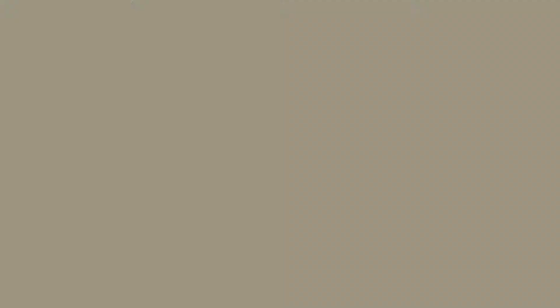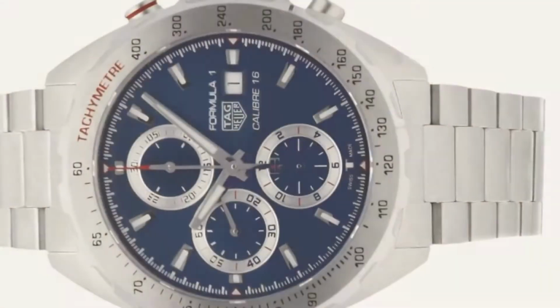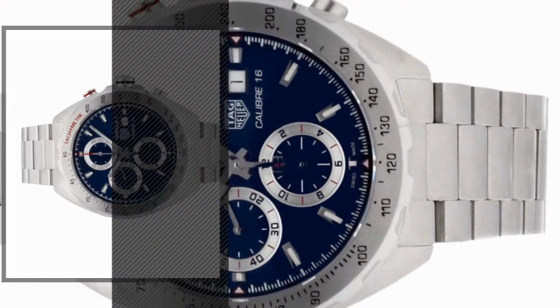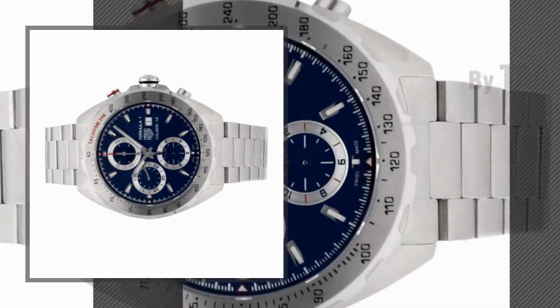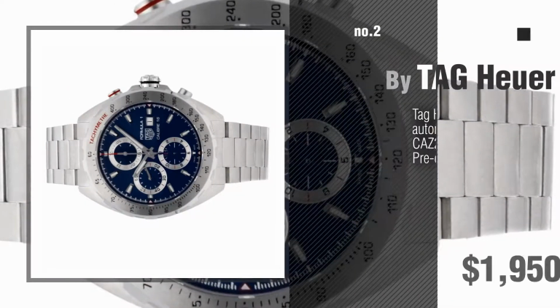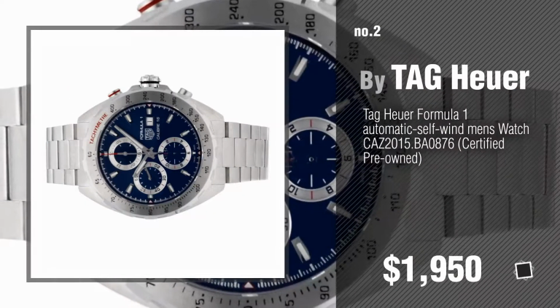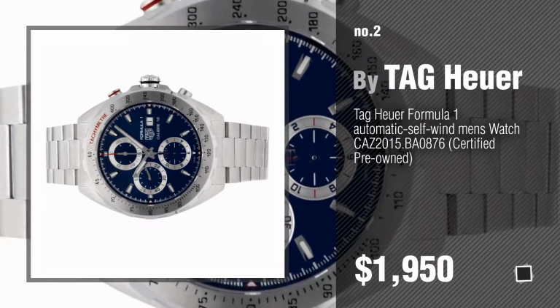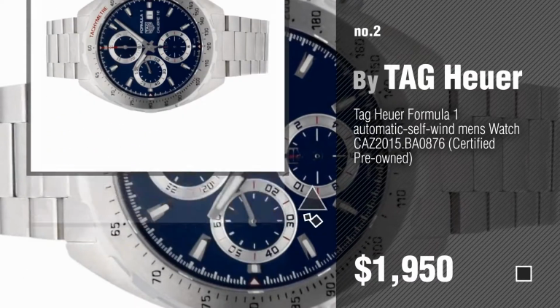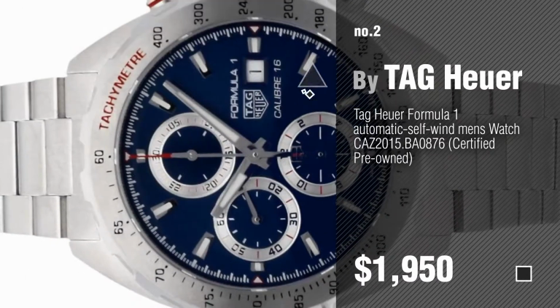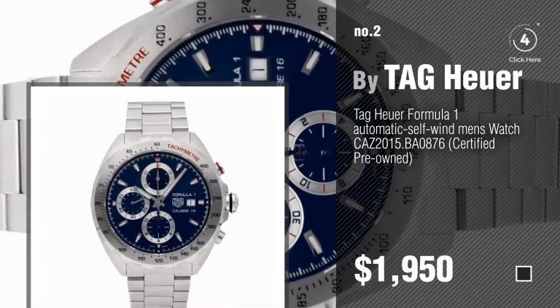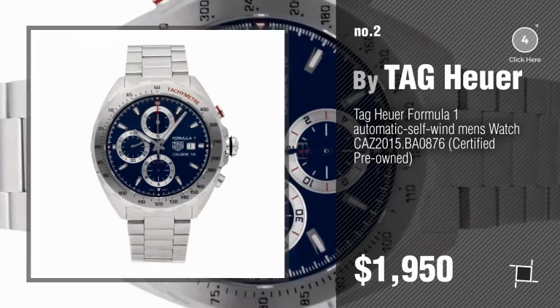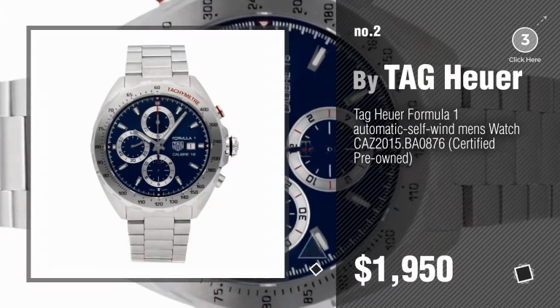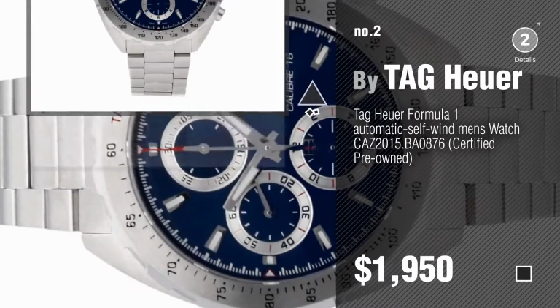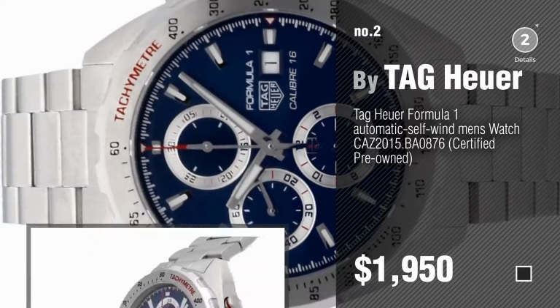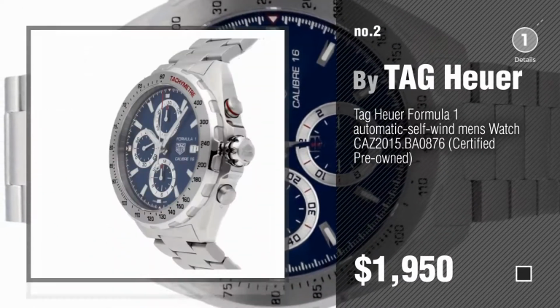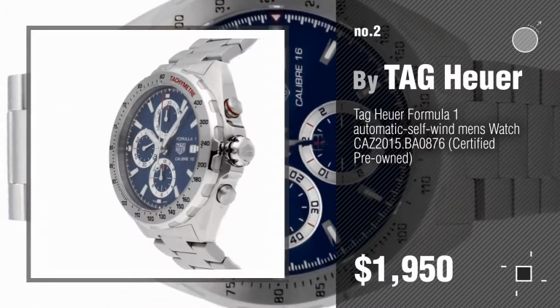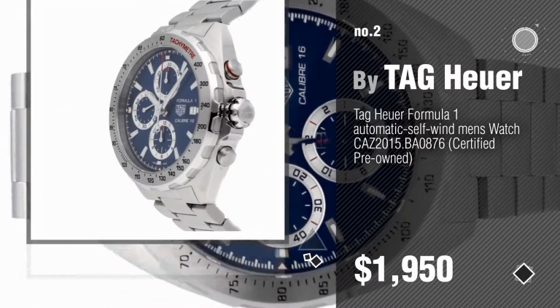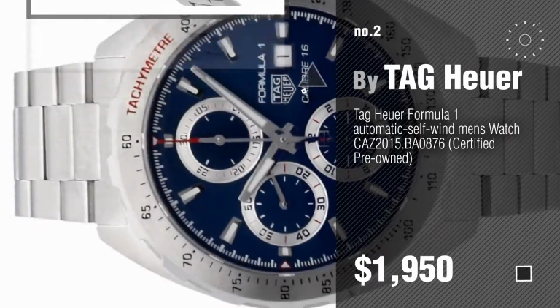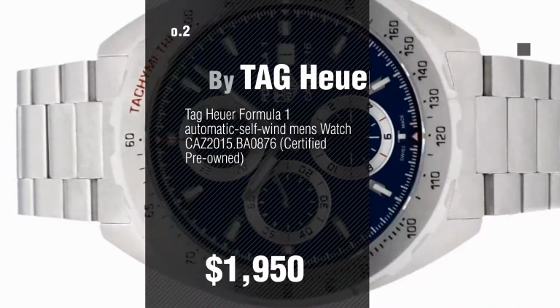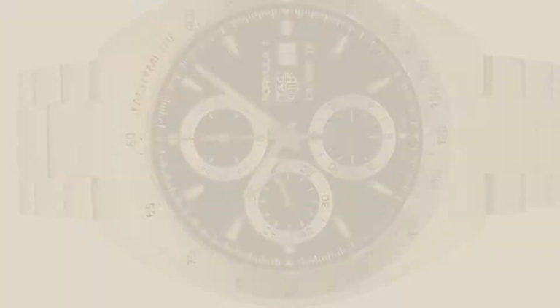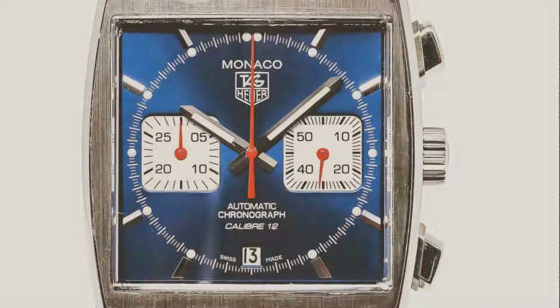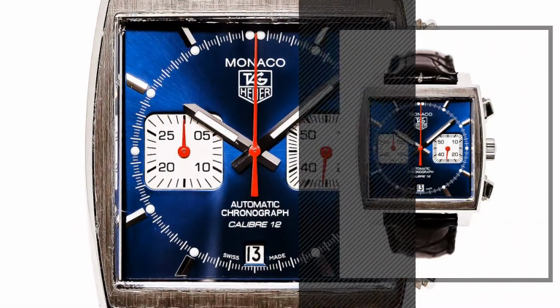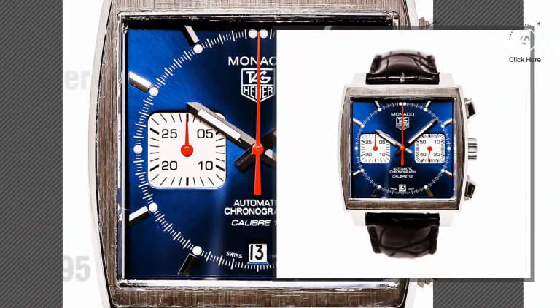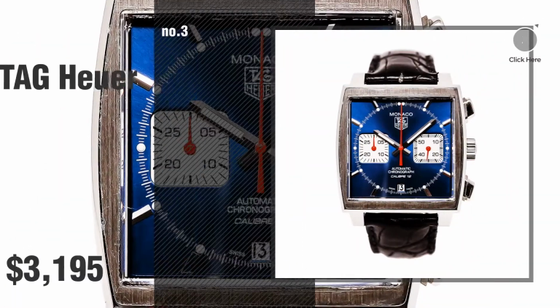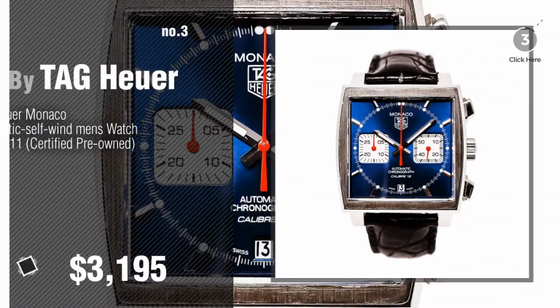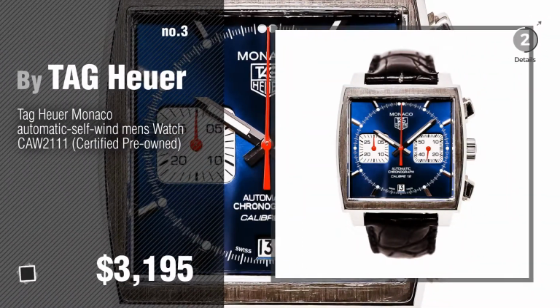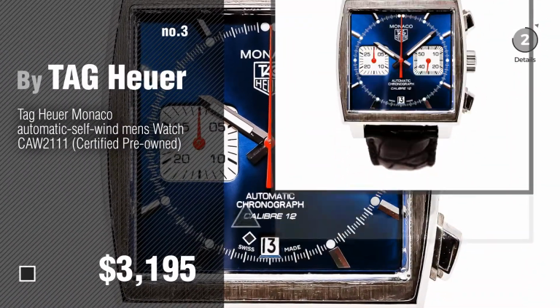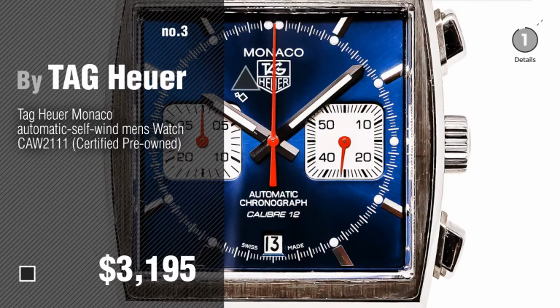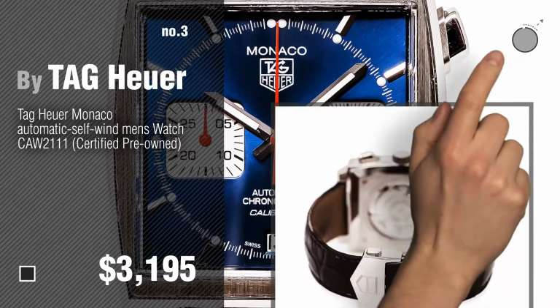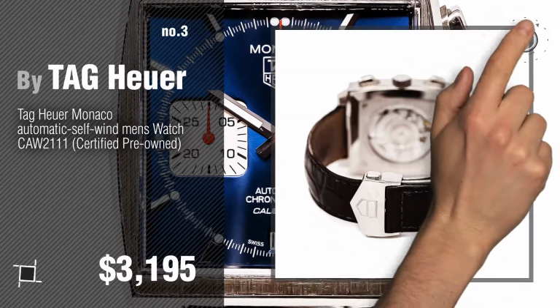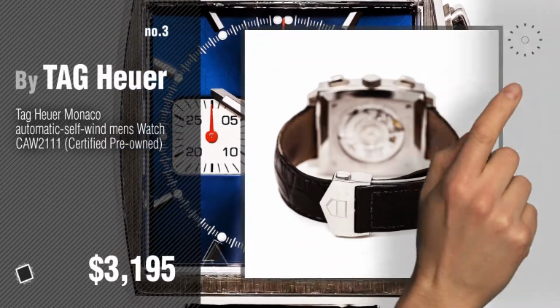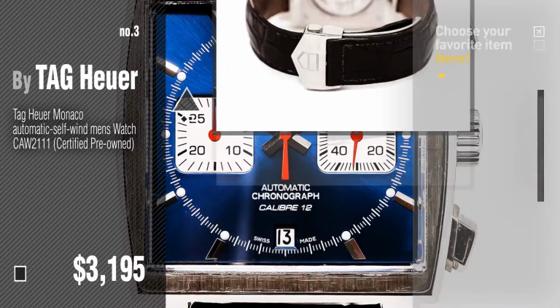Number 2, another great product by Tag Heuer. Number 3. For more info about these great watches, just click this circle in the corner.